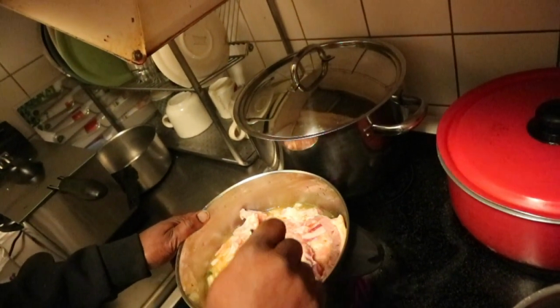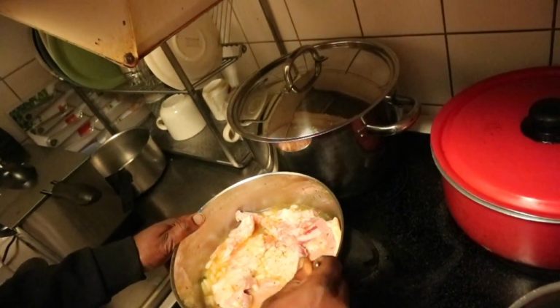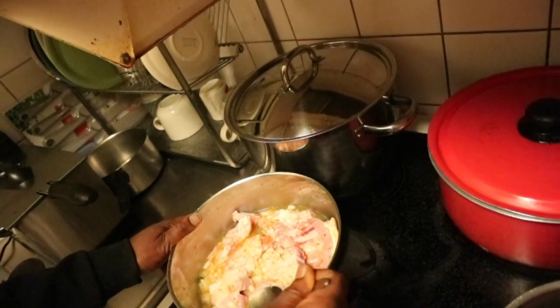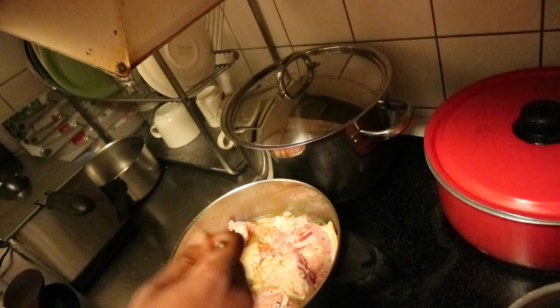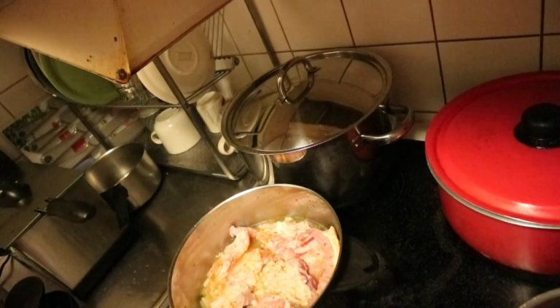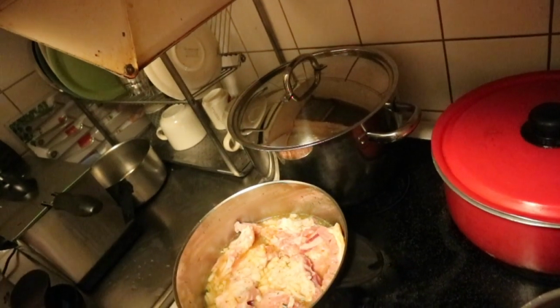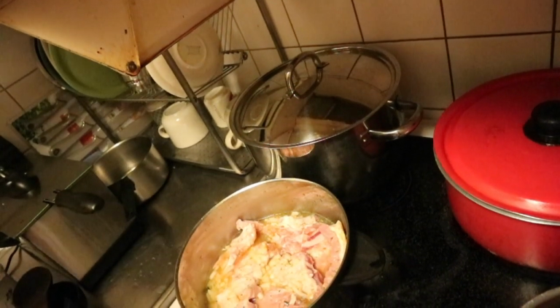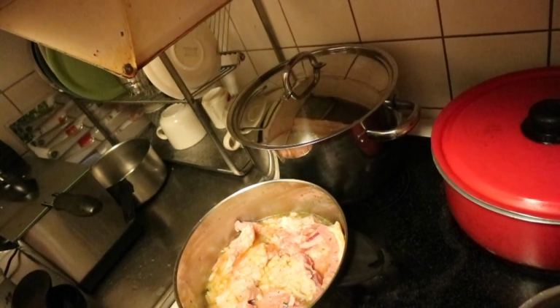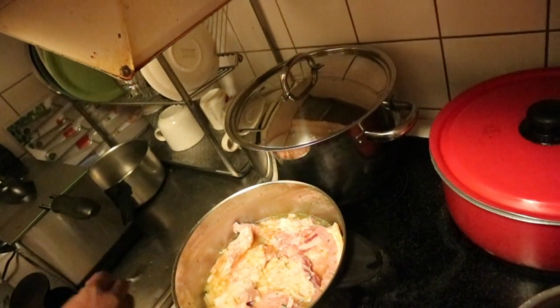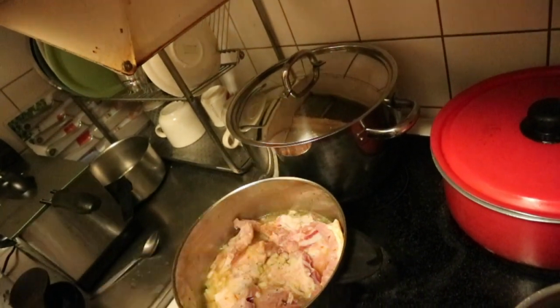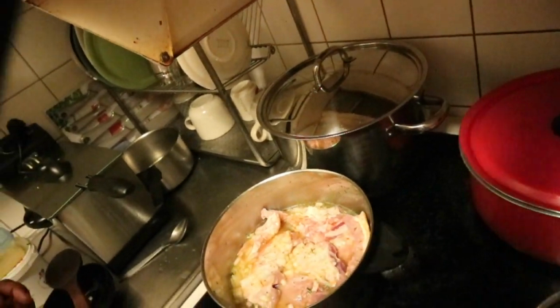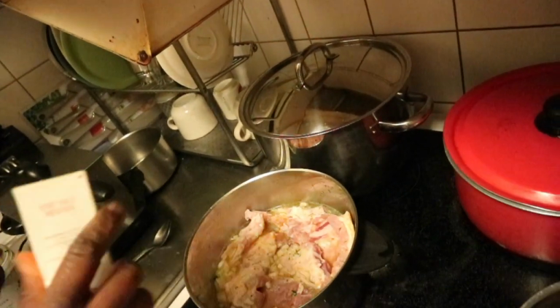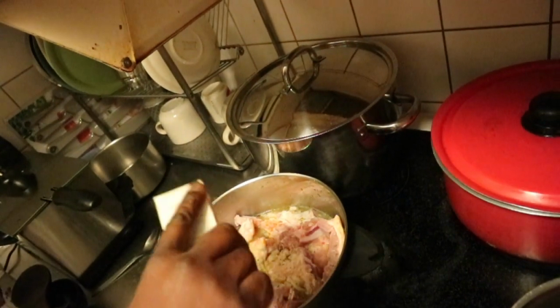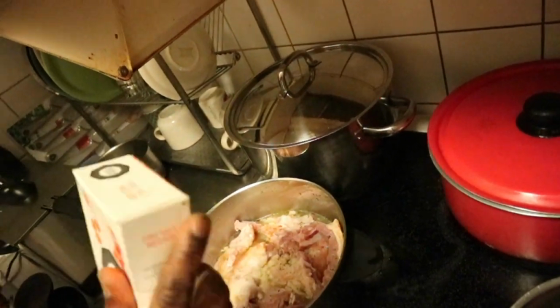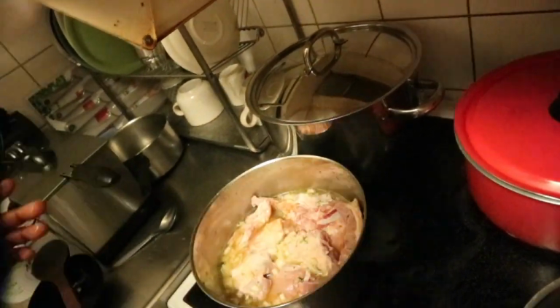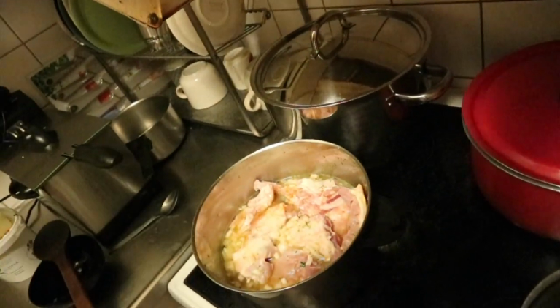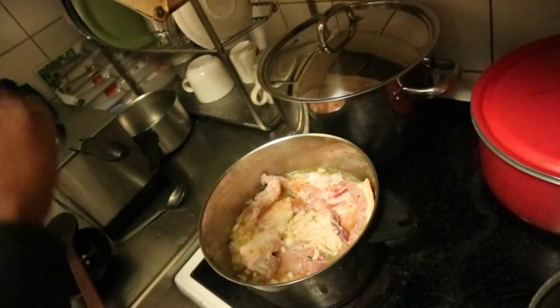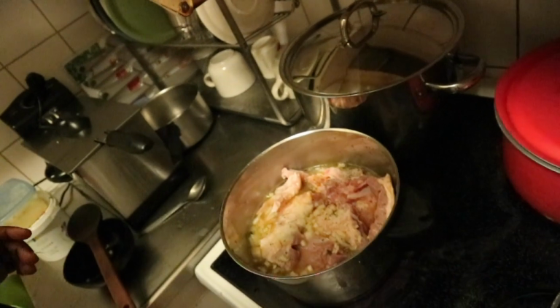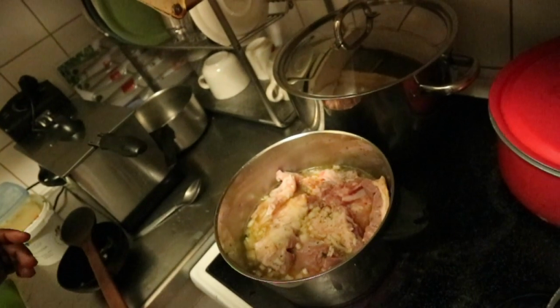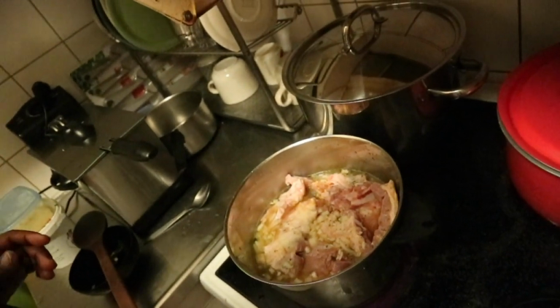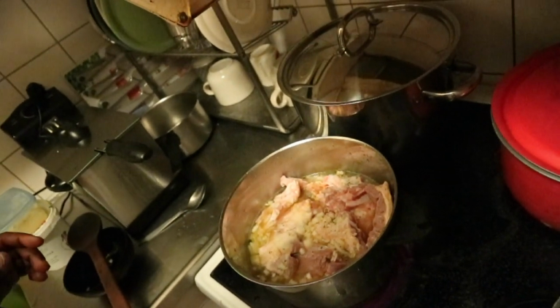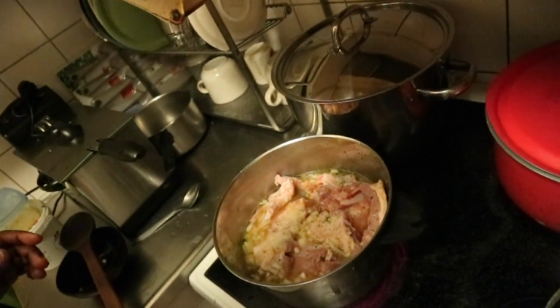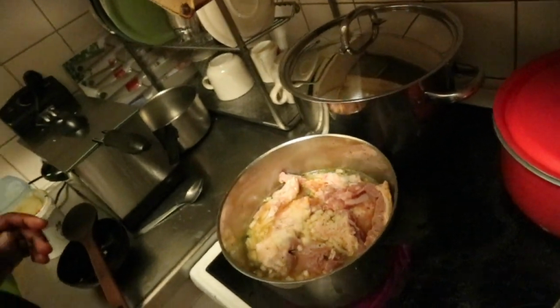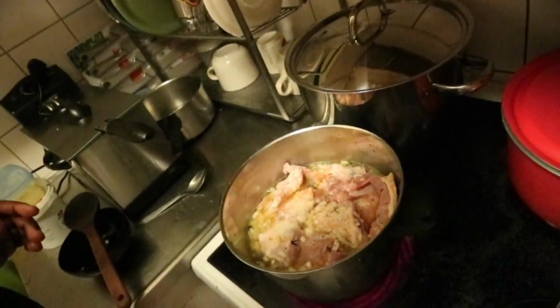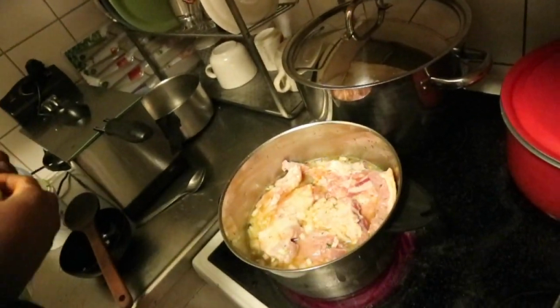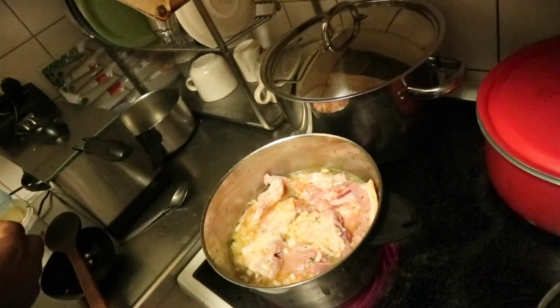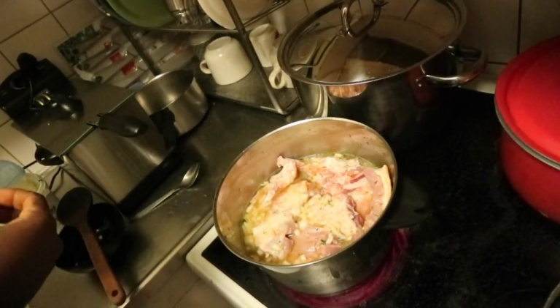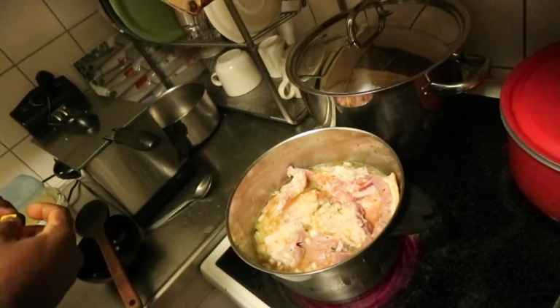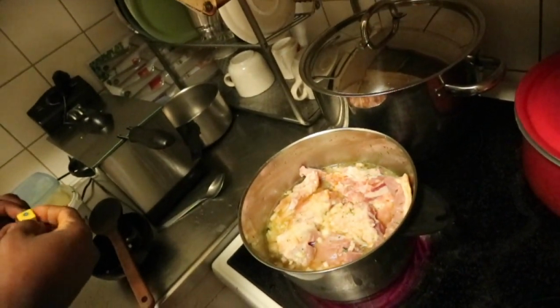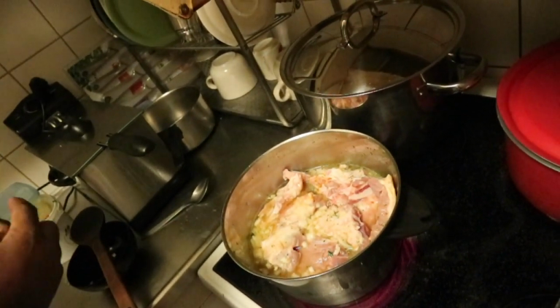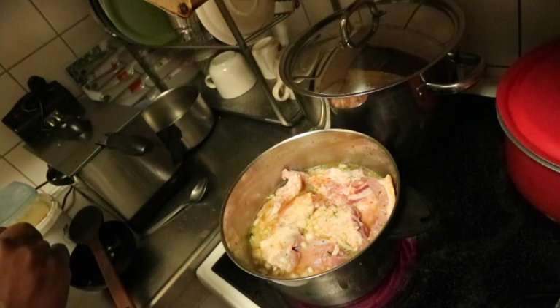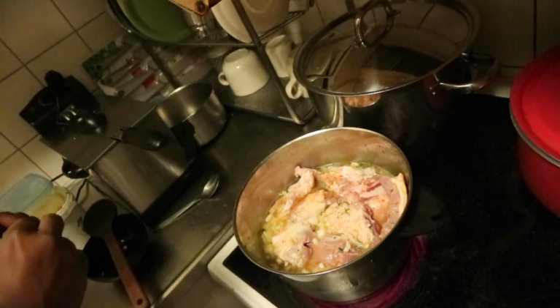Once you are okay with the taste, just cover the pot and let the pork ribs boil for at least 30 minutes.